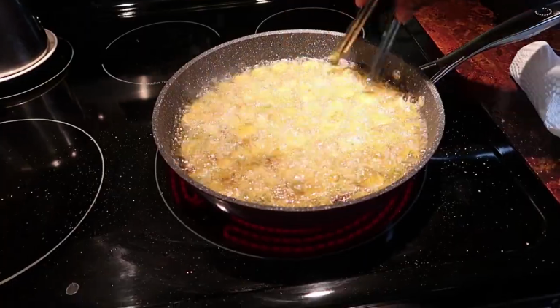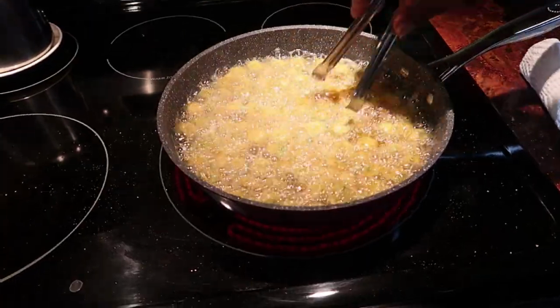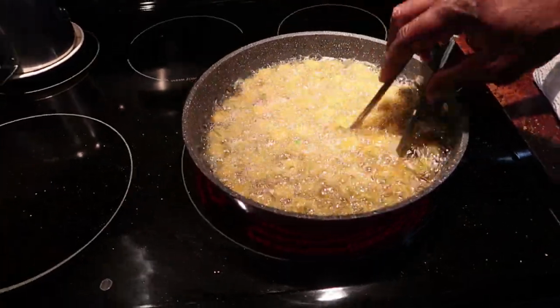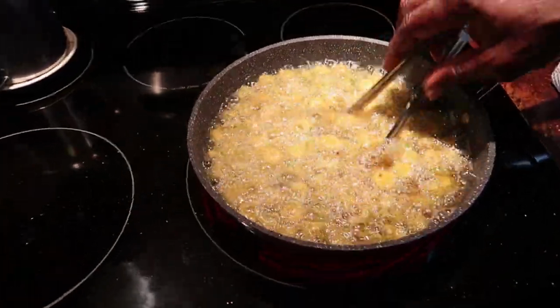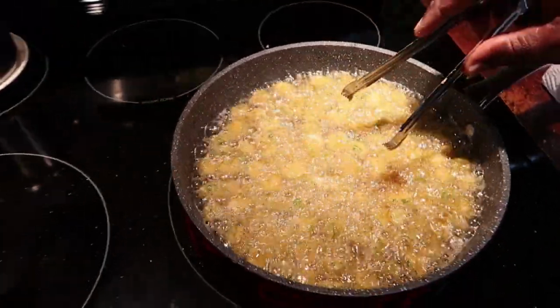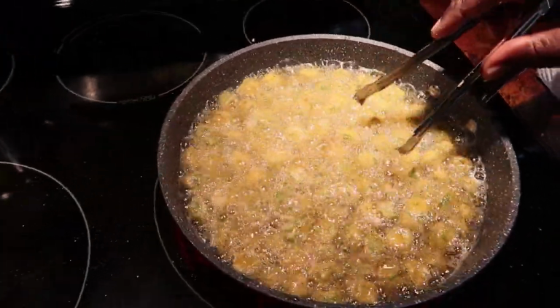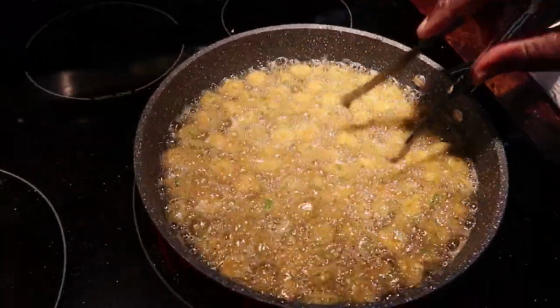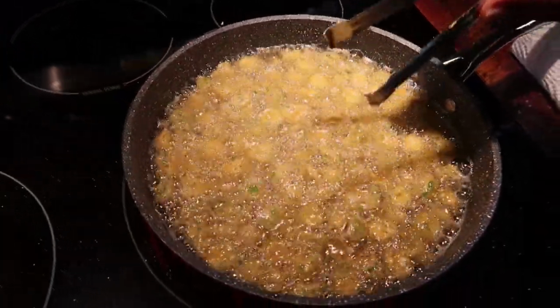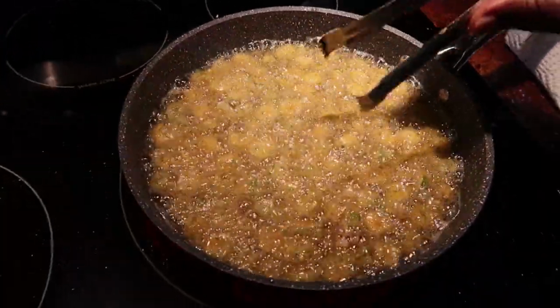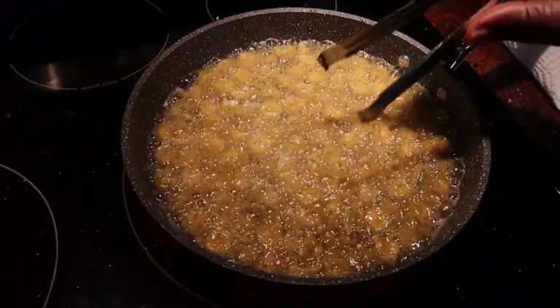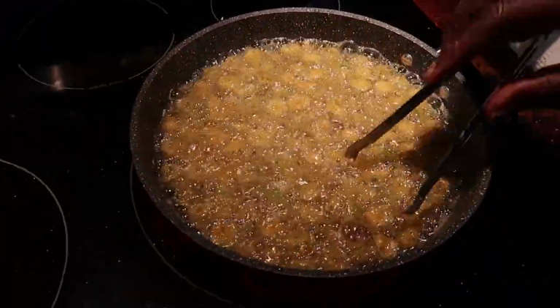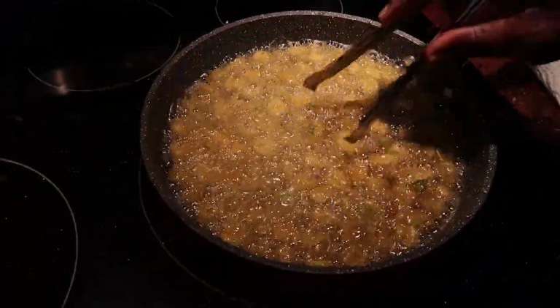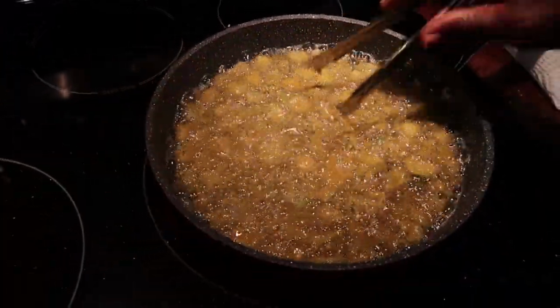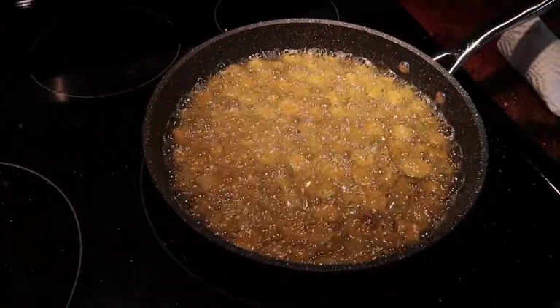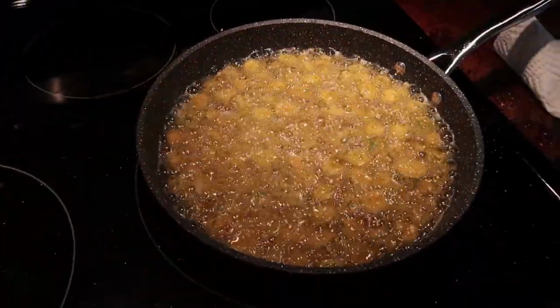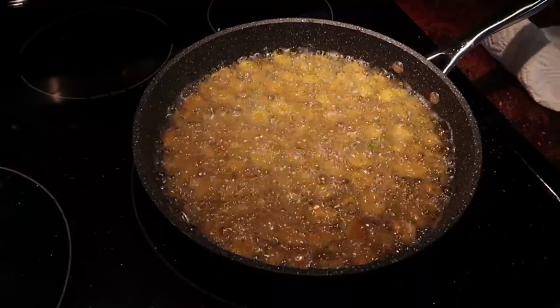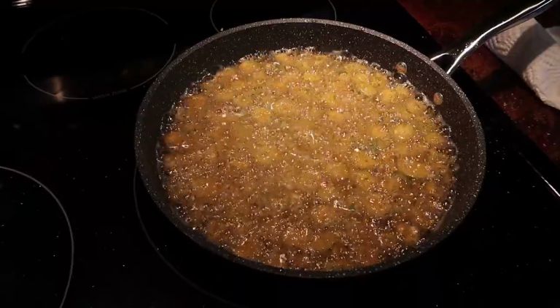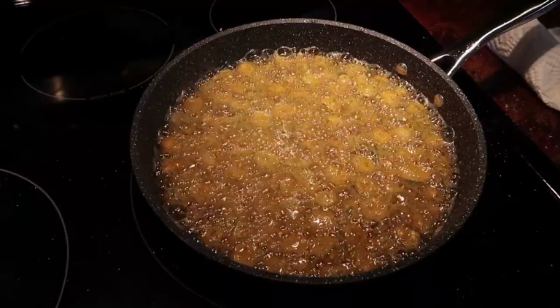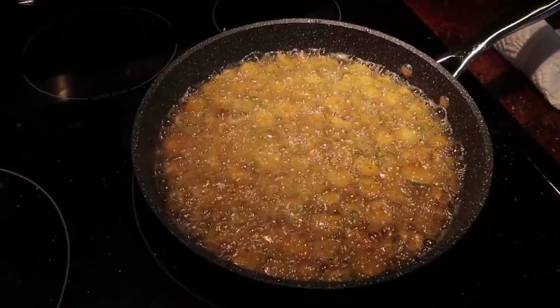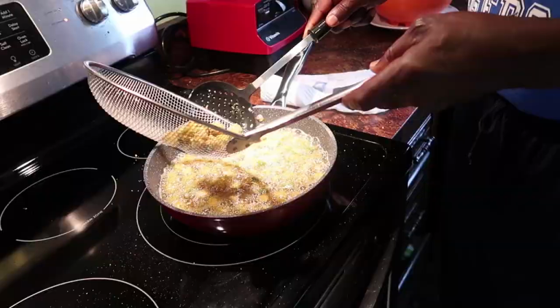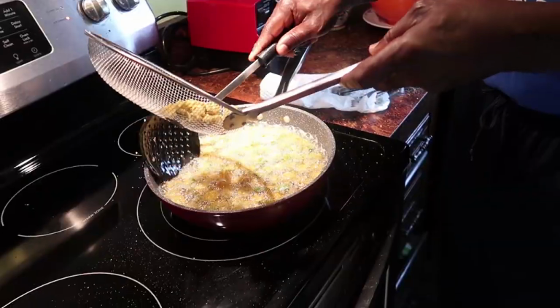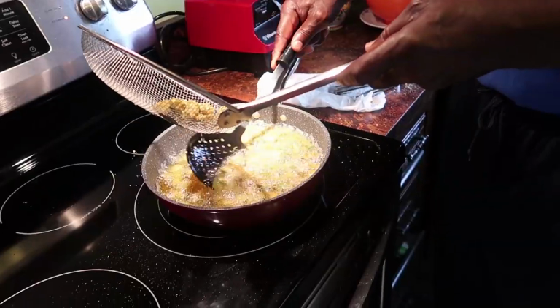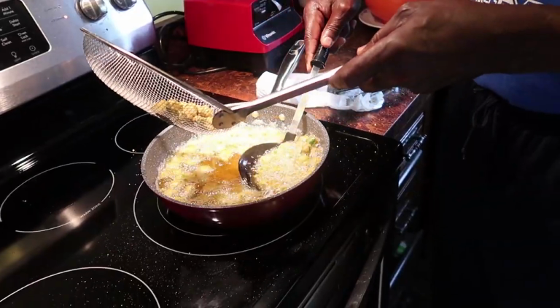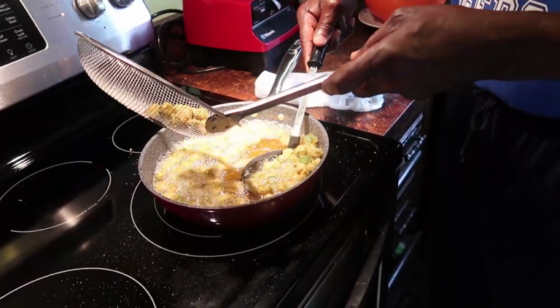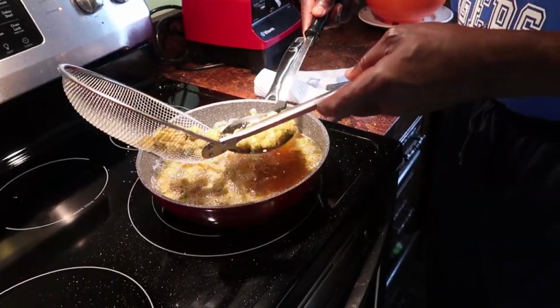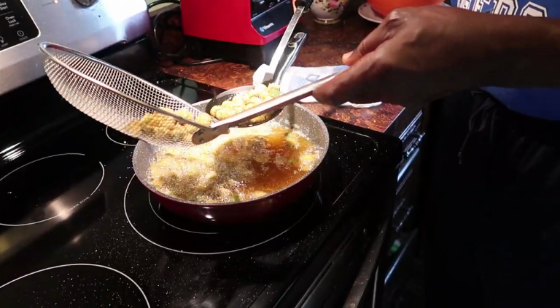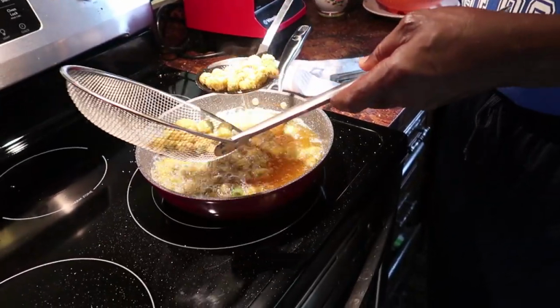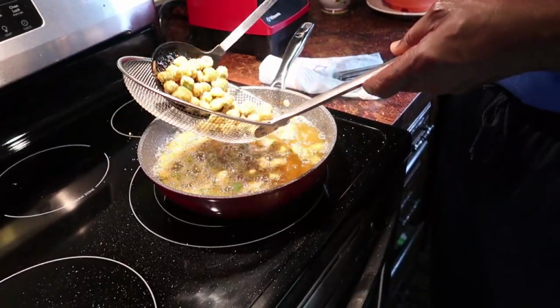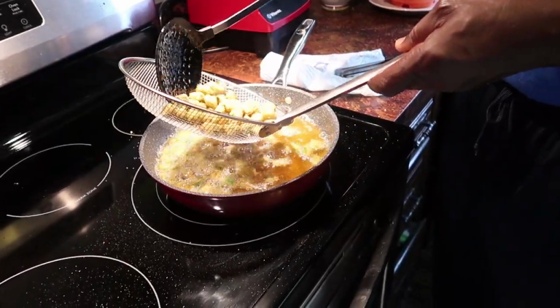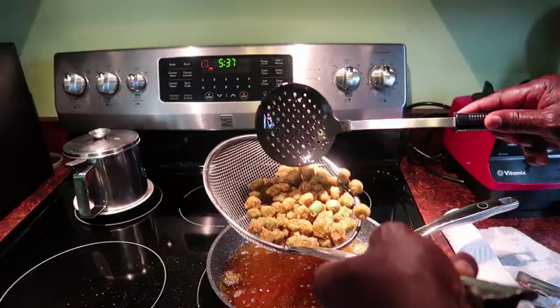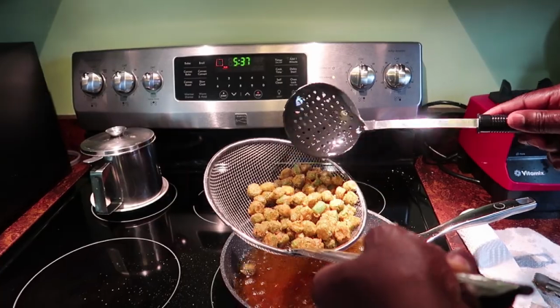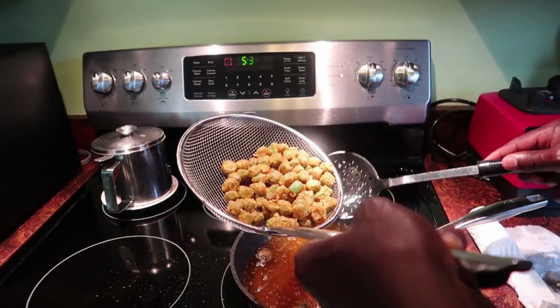Looks like it's tasting pretty good. The okra is turning golden brown.